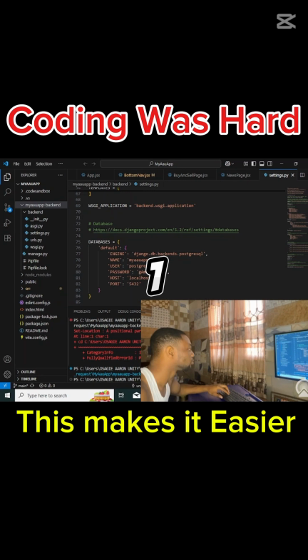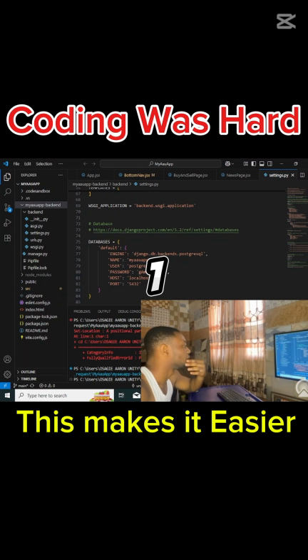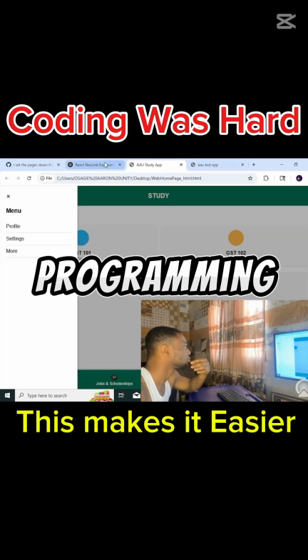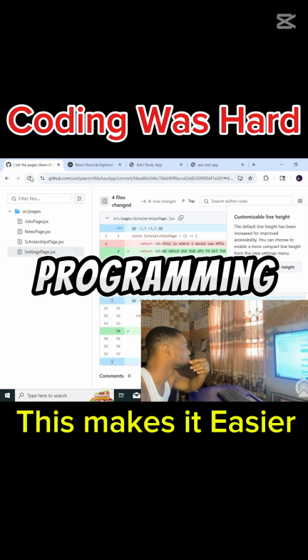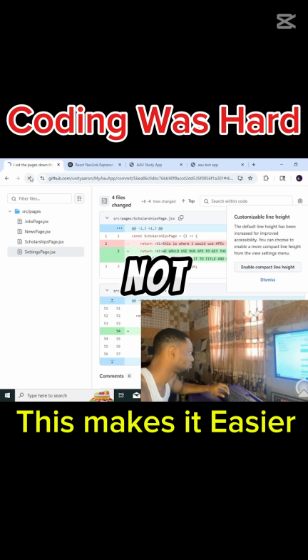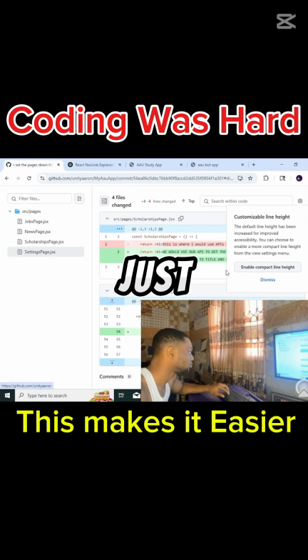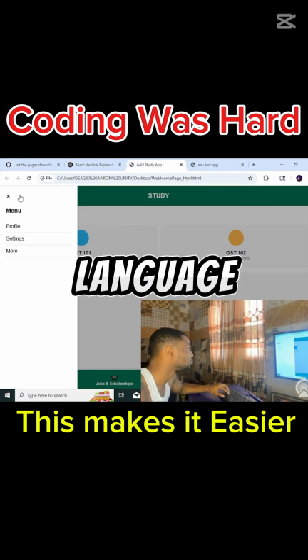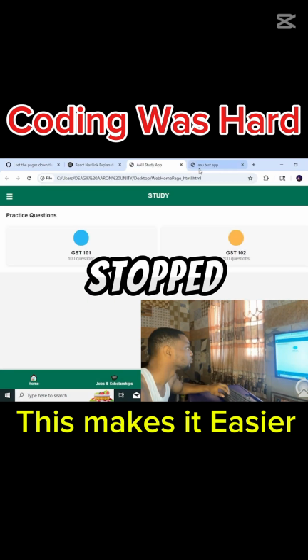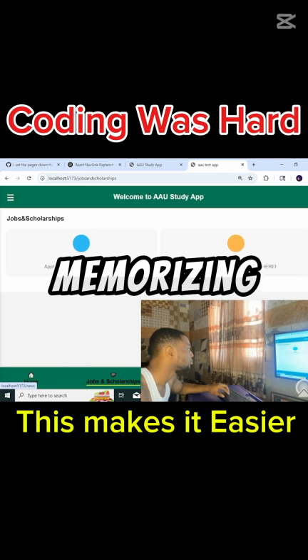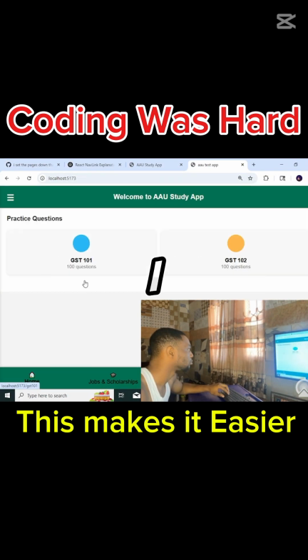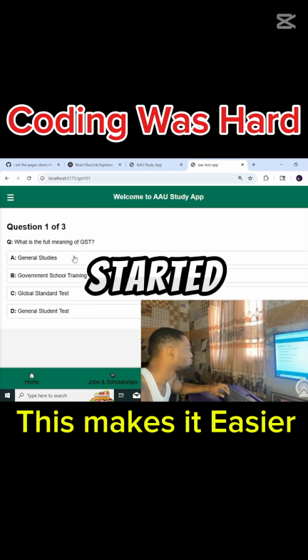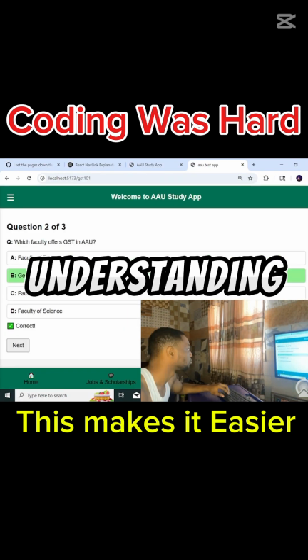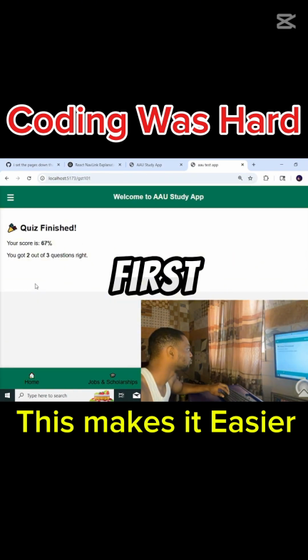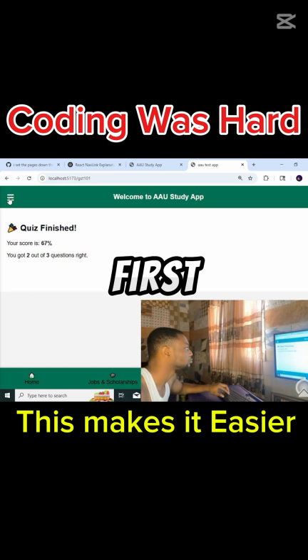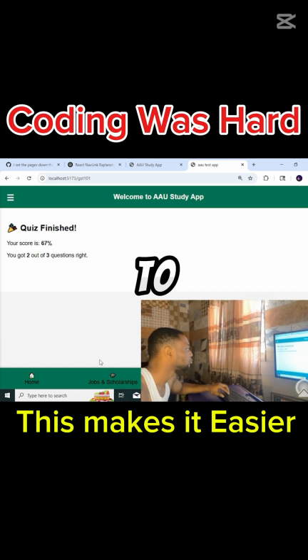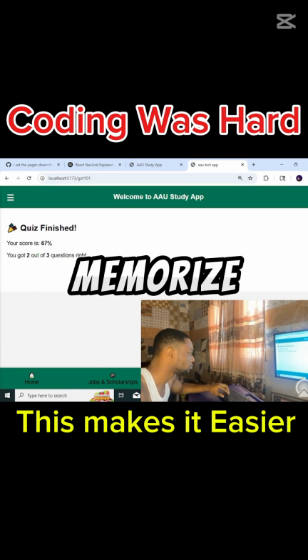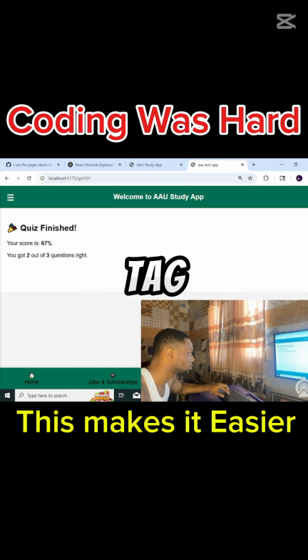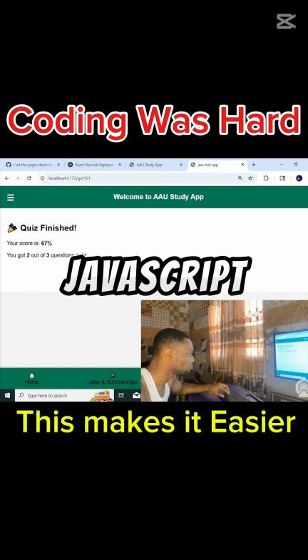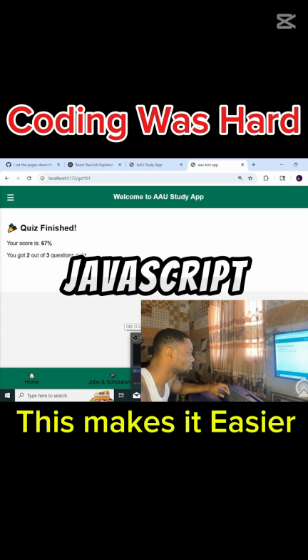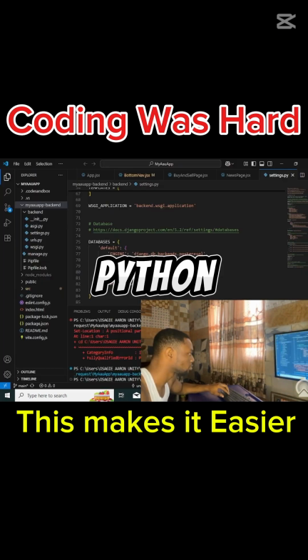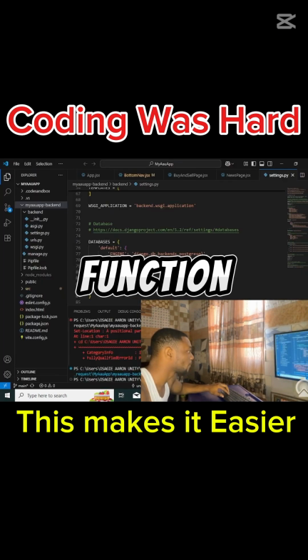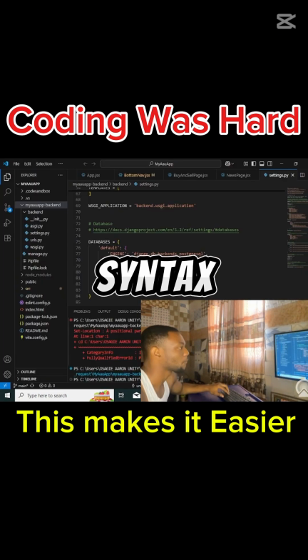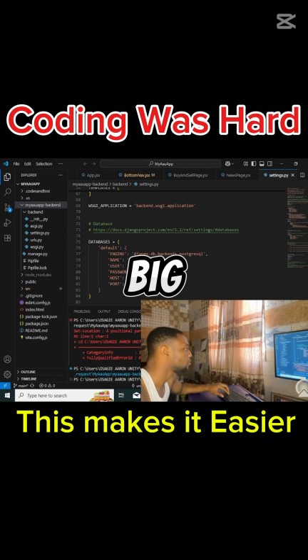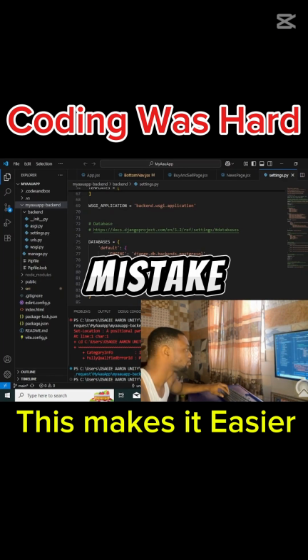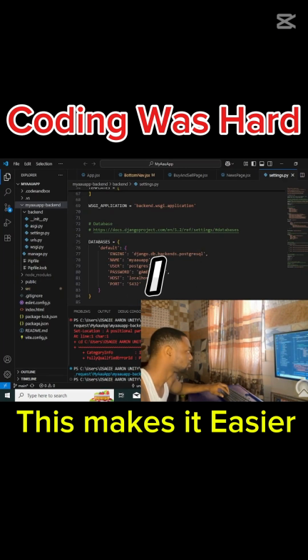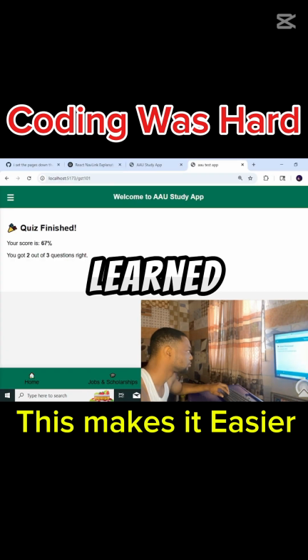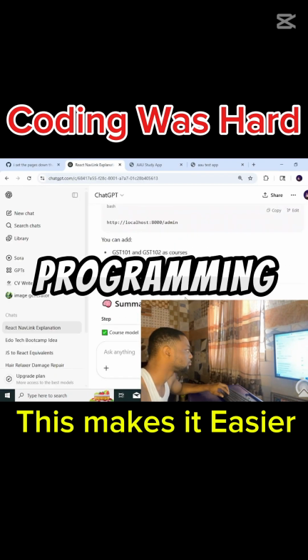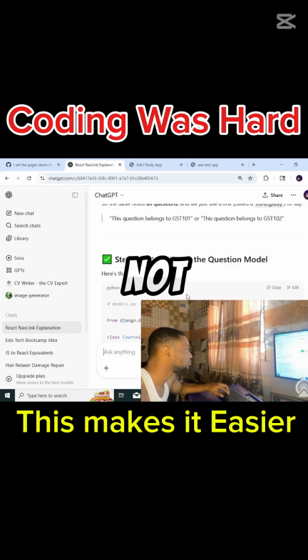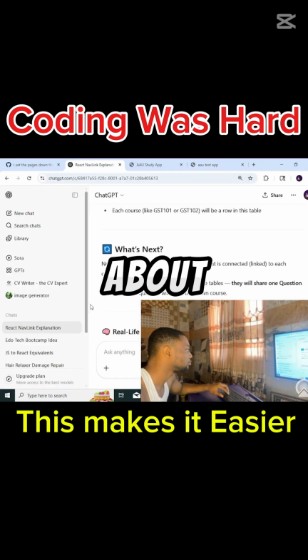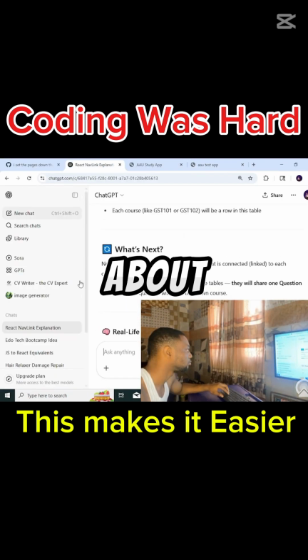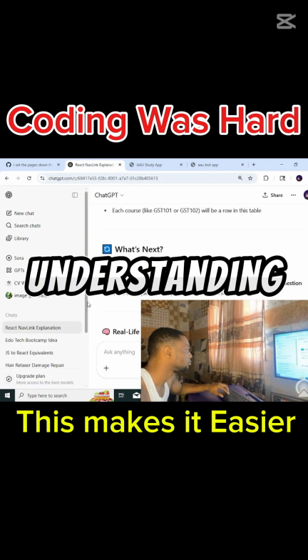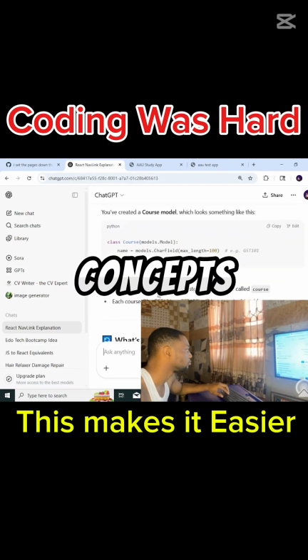One: learn programming, not just a language. I stopped memorizing, I started understanding. At first, I was trying to memorize every tag, every JavaScript and Python function, every syntax — big mistake. Then I learned, programming is not about memory, it's about understanding concepts.